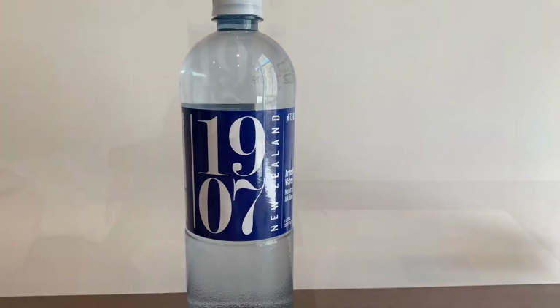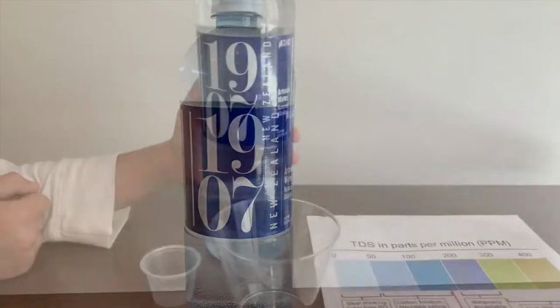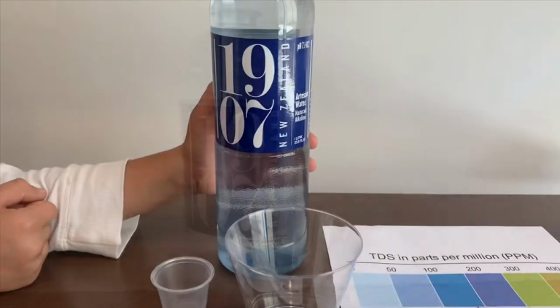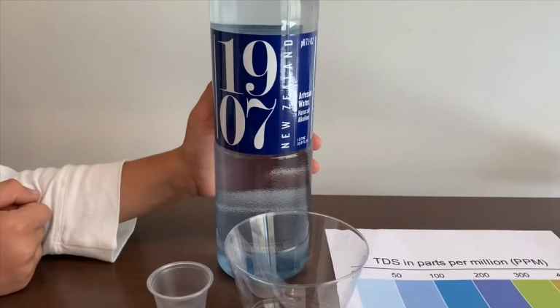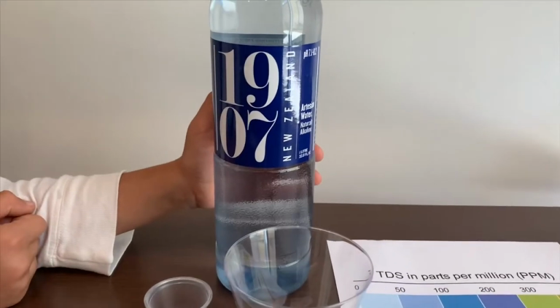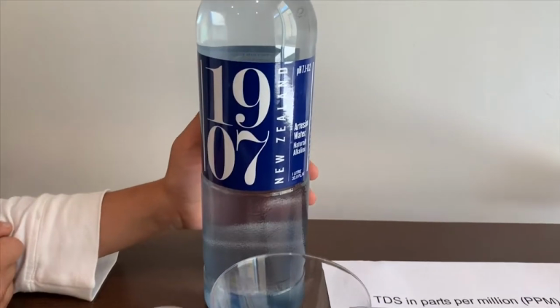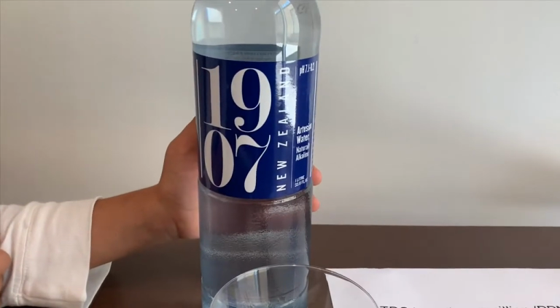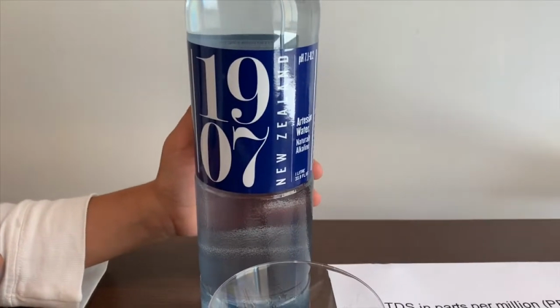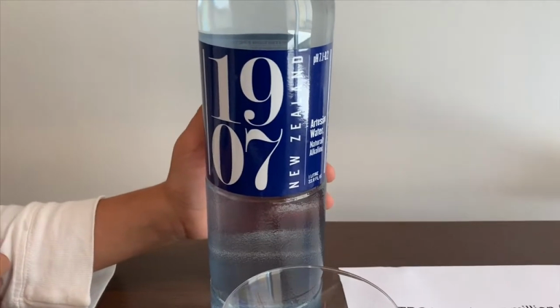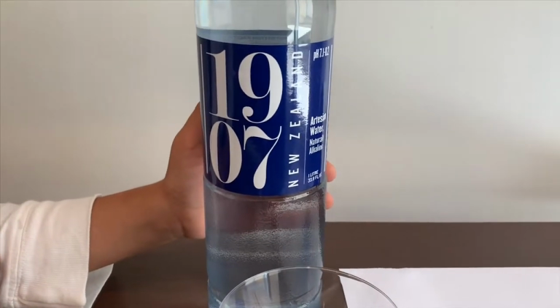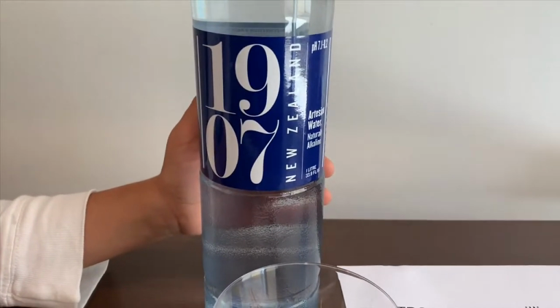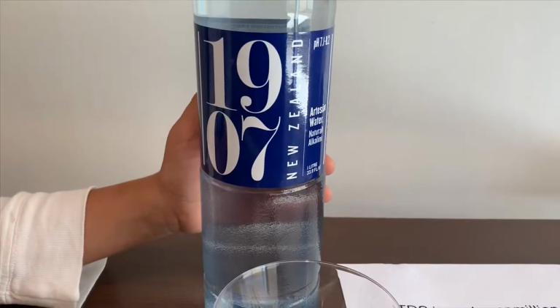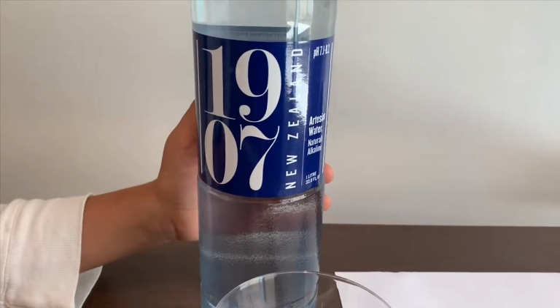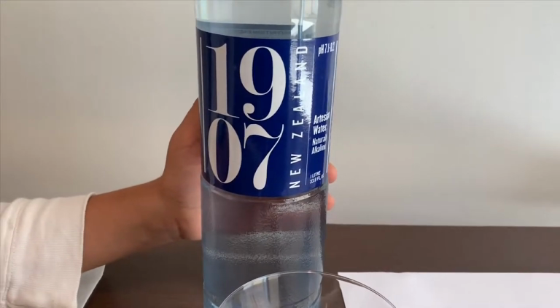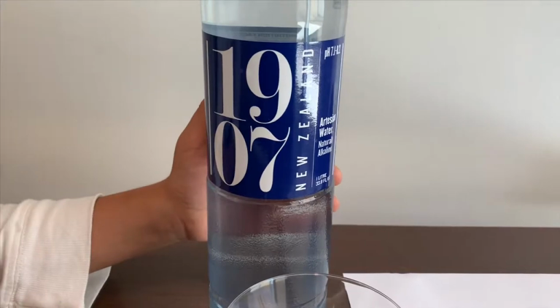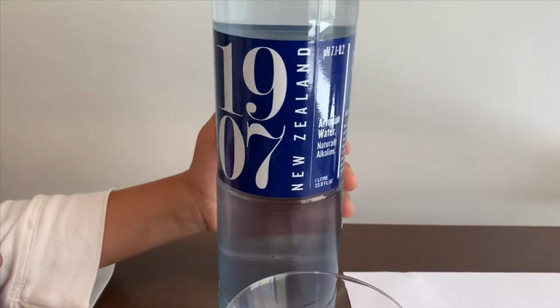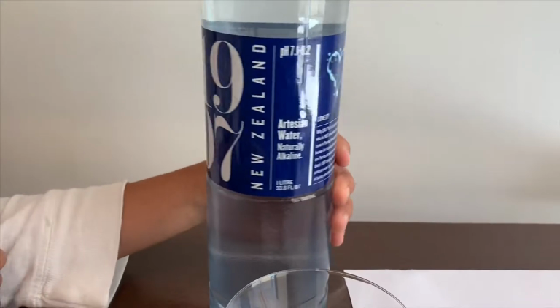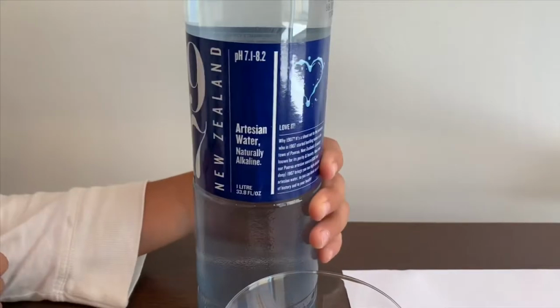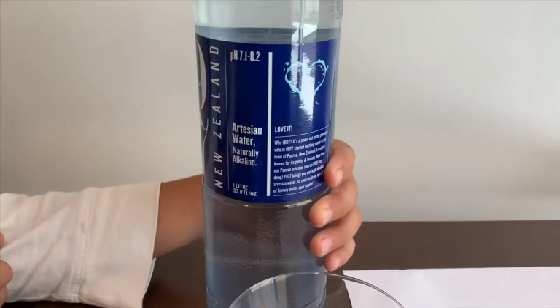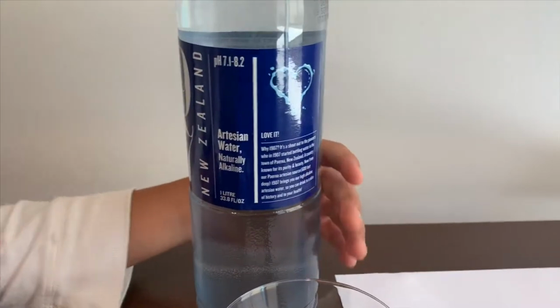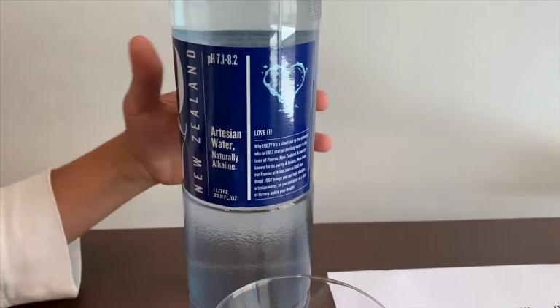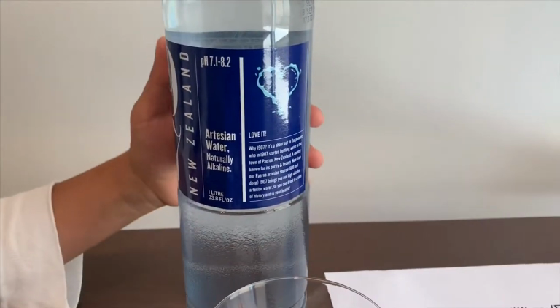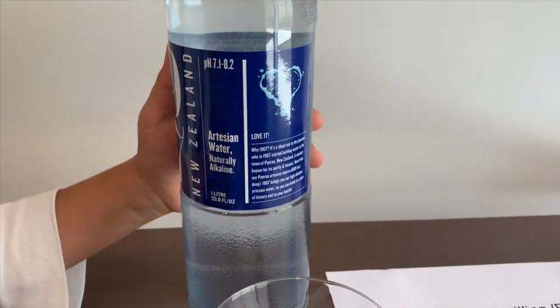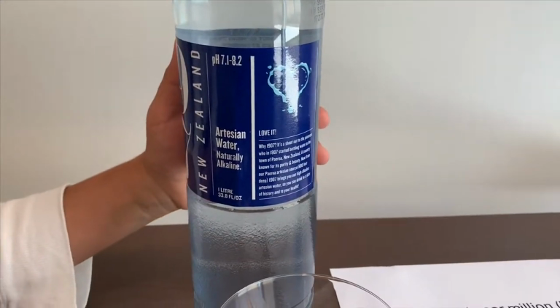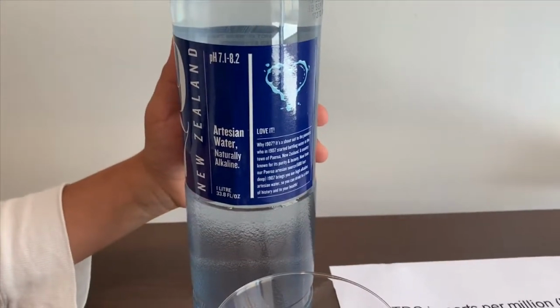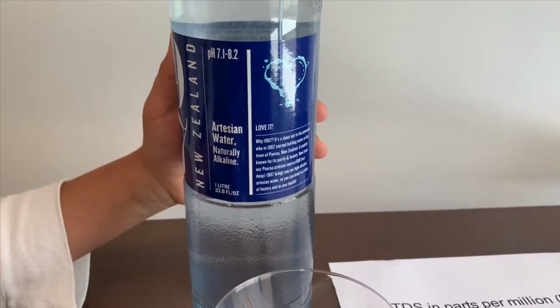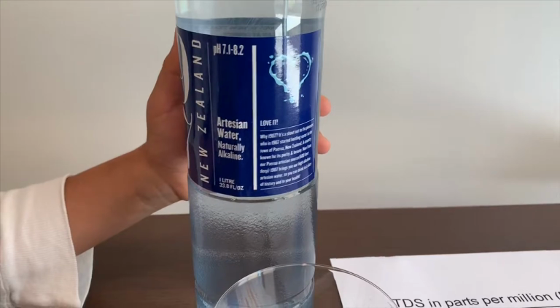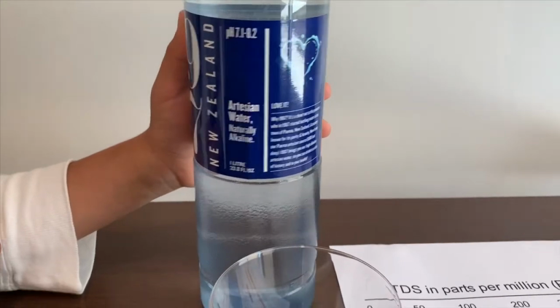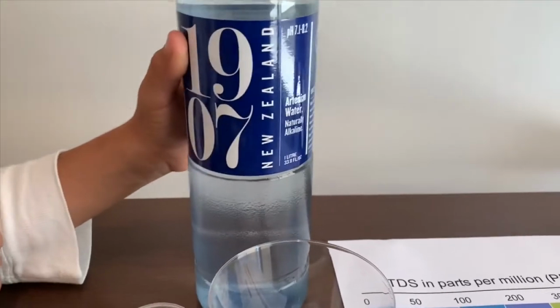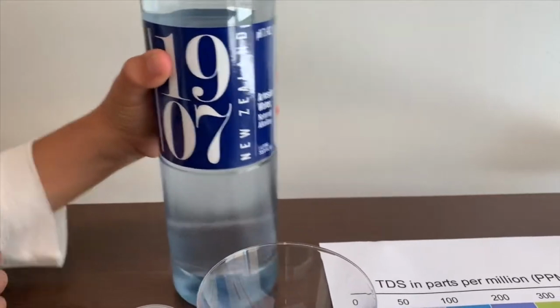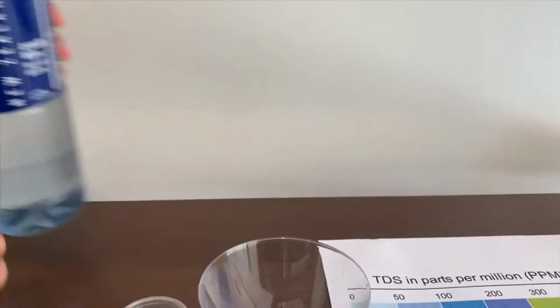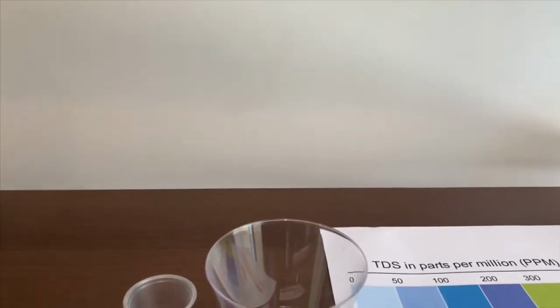This is 1907 Artesian Water. It's a product of New Zealand and it costs $2.00. It's supposed to be pH 7 or higher. Let's test and see.